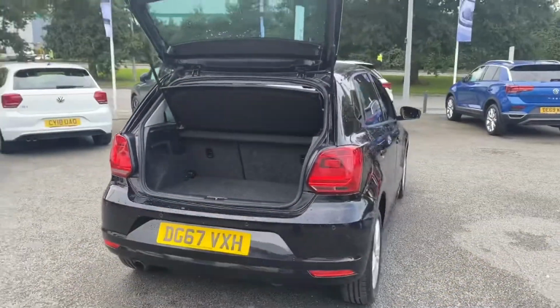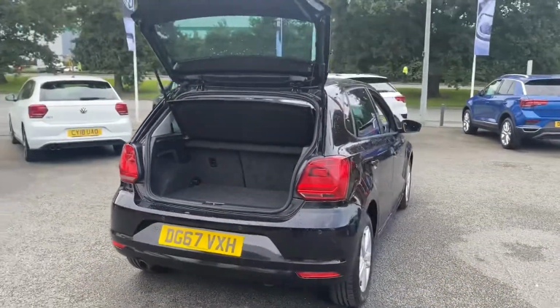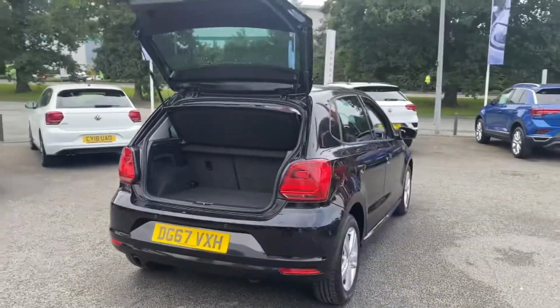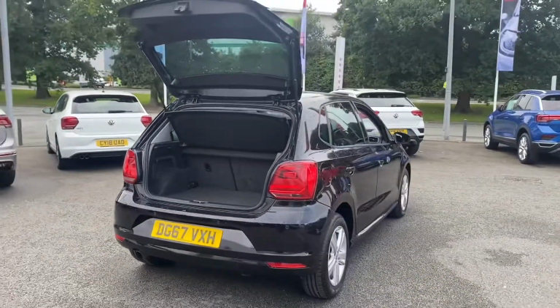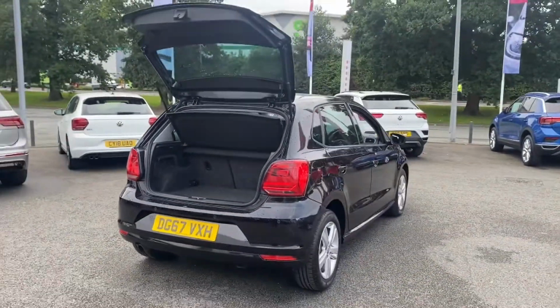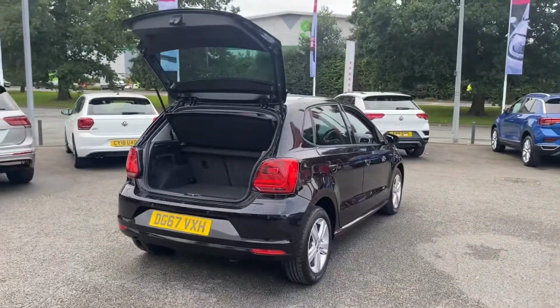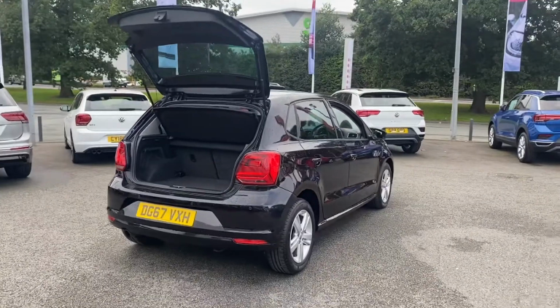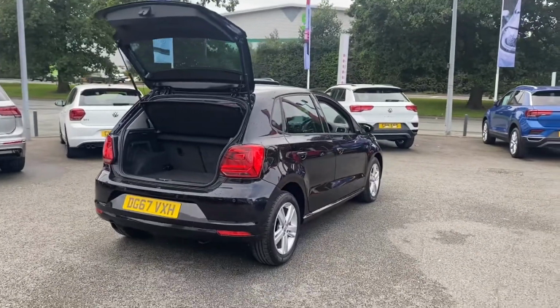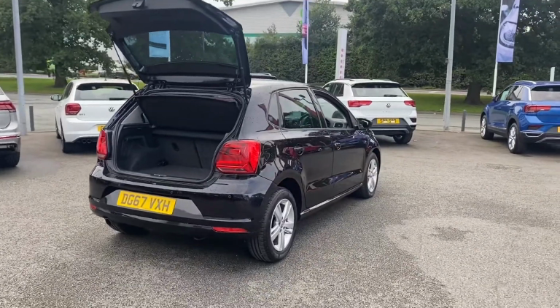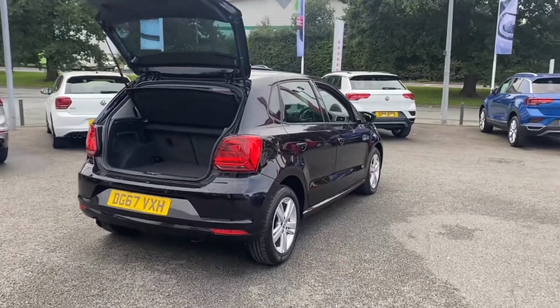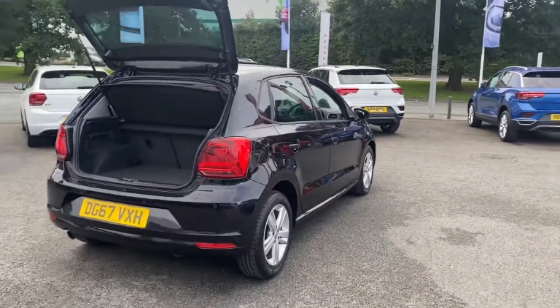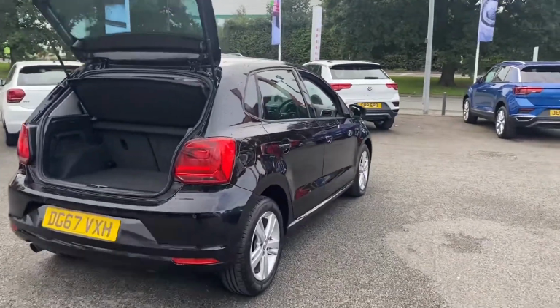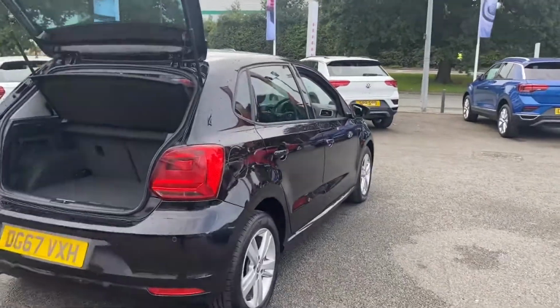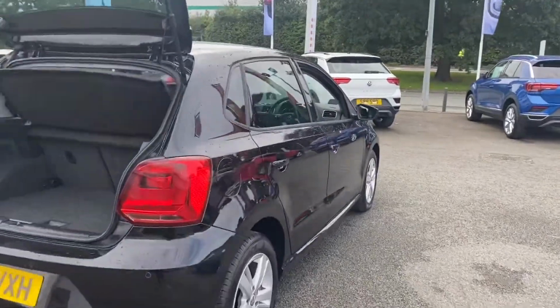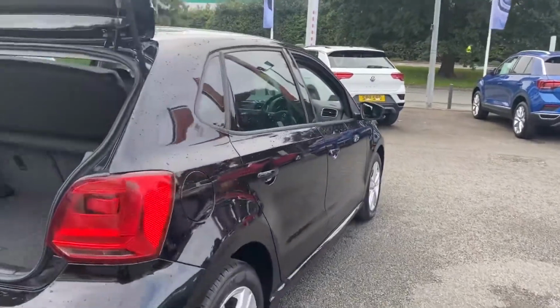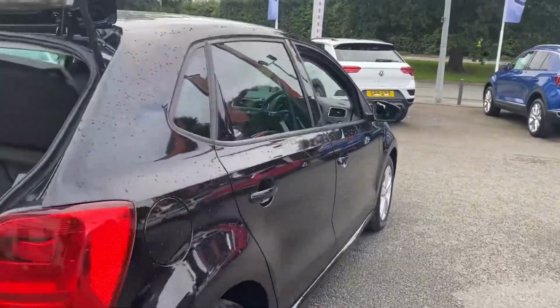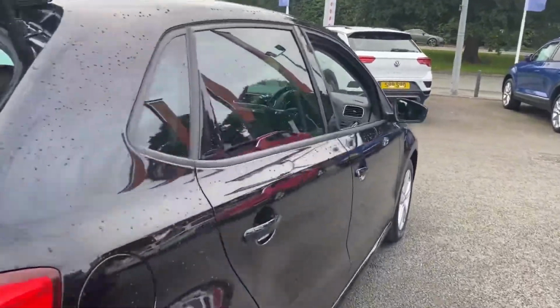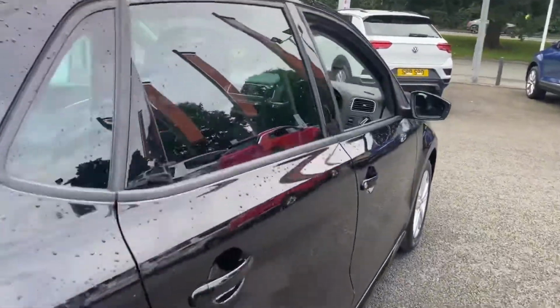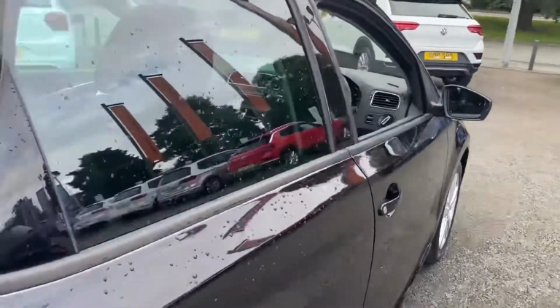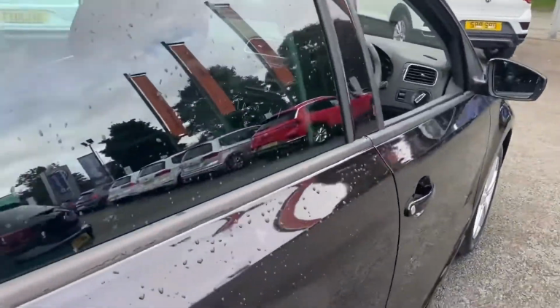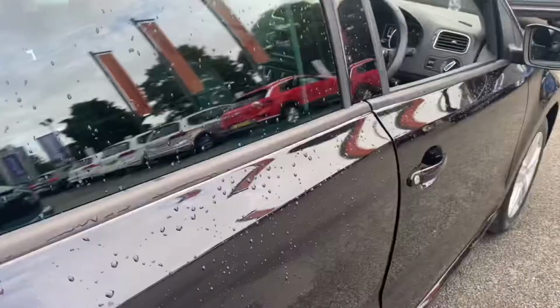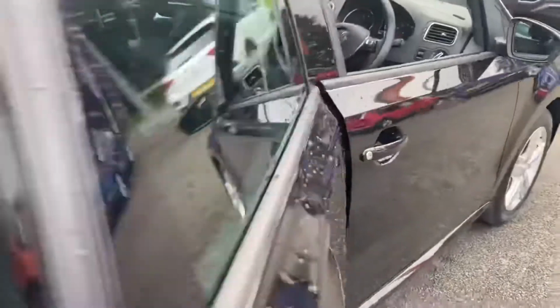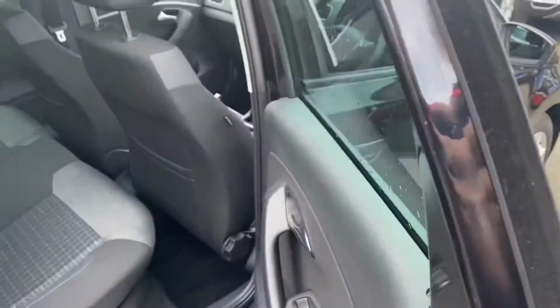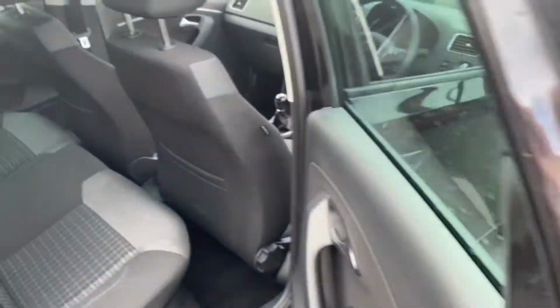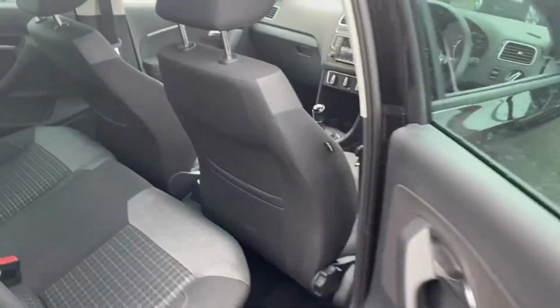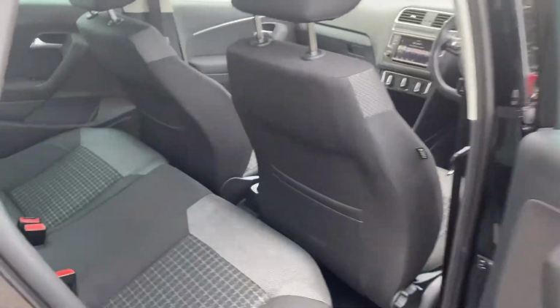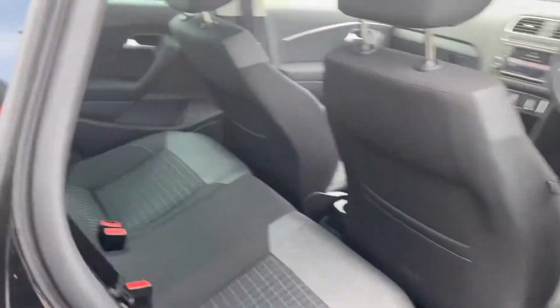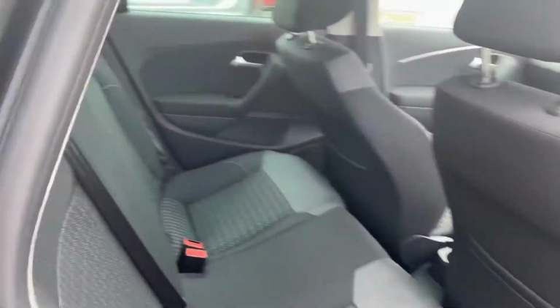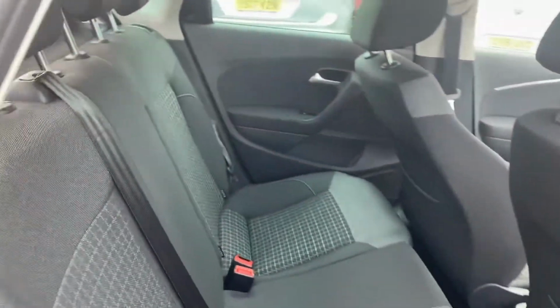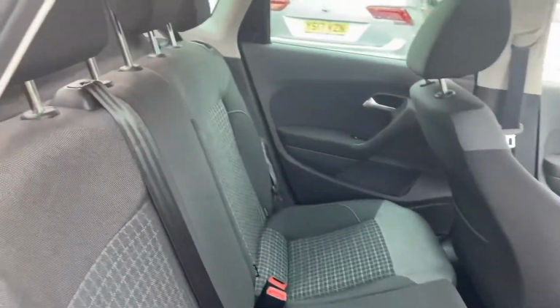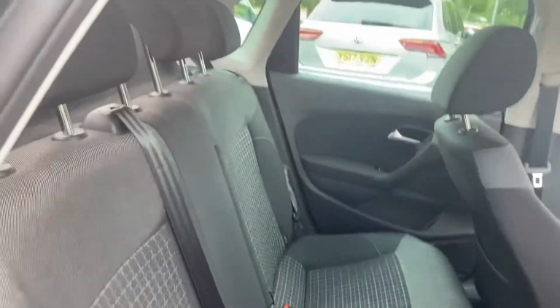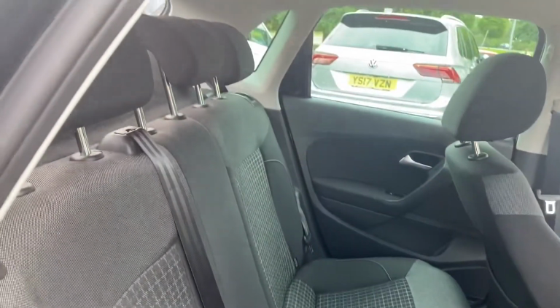Next we're going to head into the back of the vehicle. This vehicle is finished in the black cloth upholstery and it seats five adults comfortably.